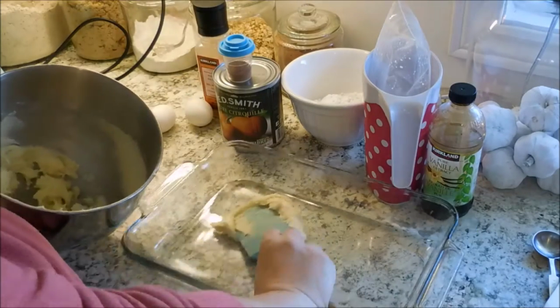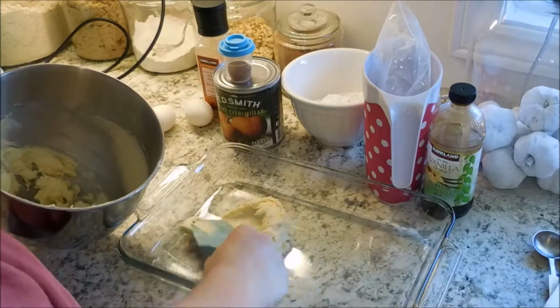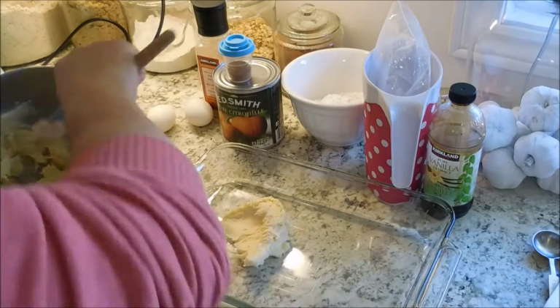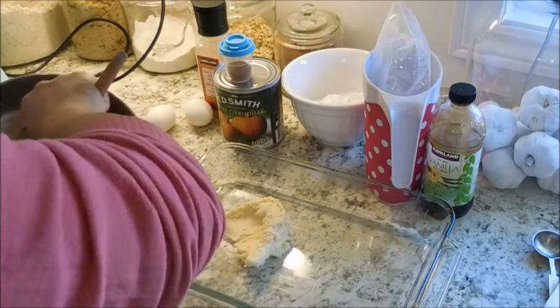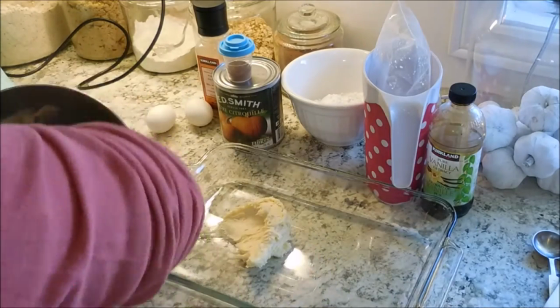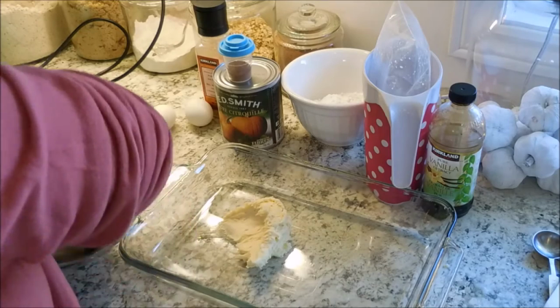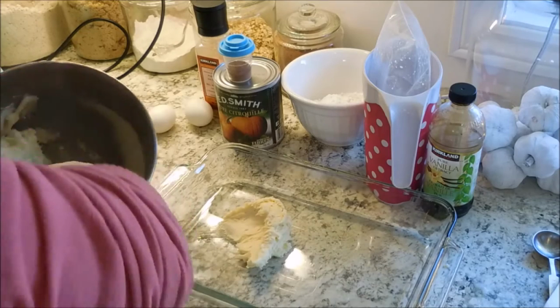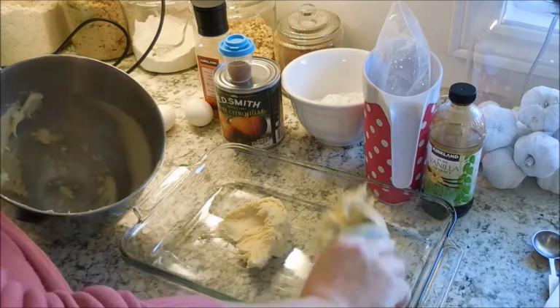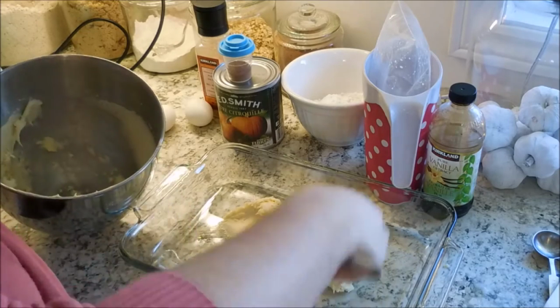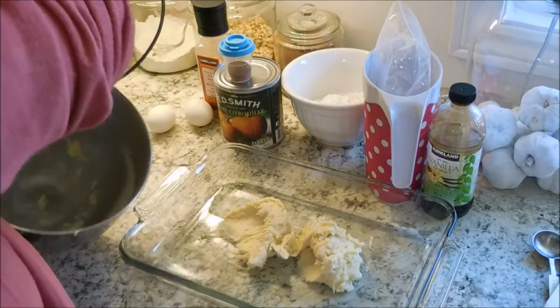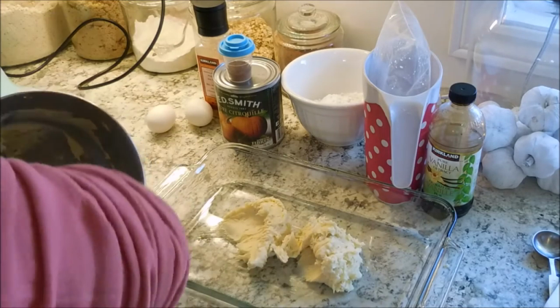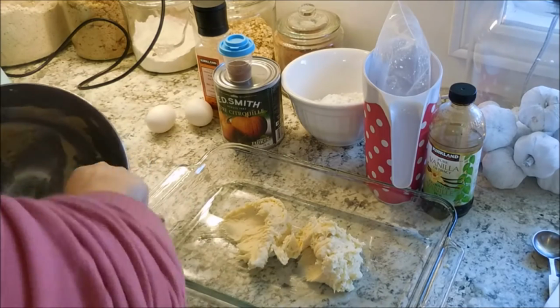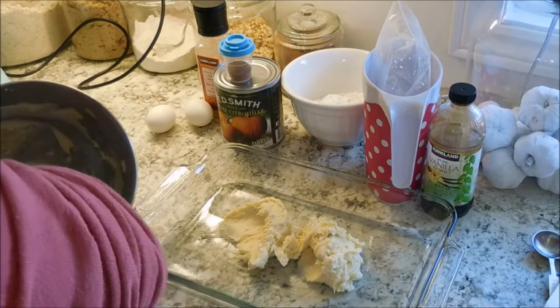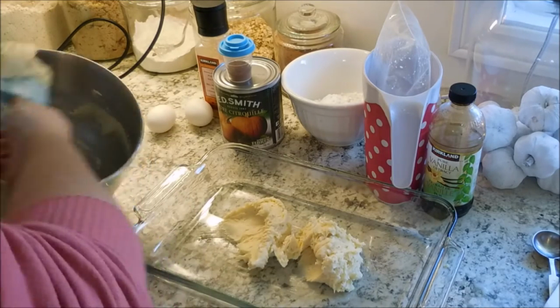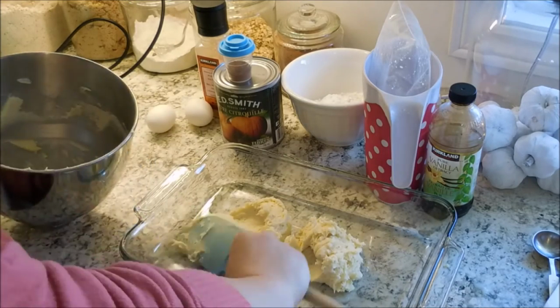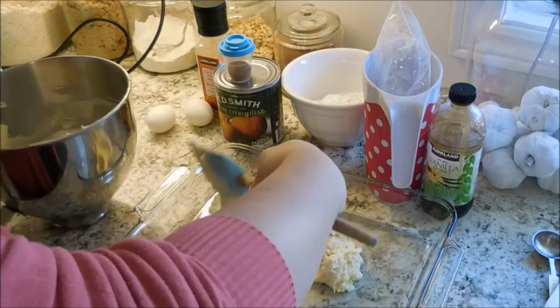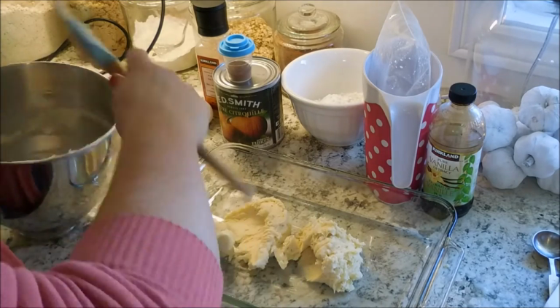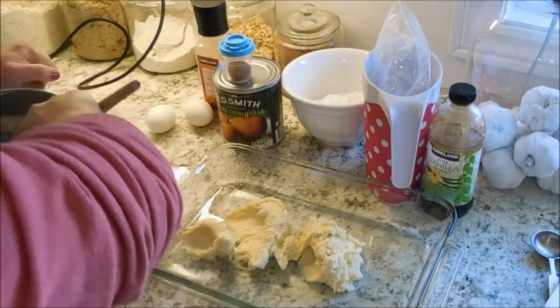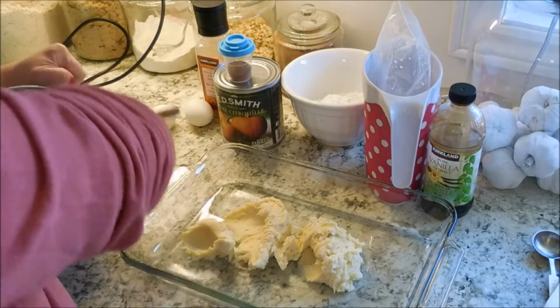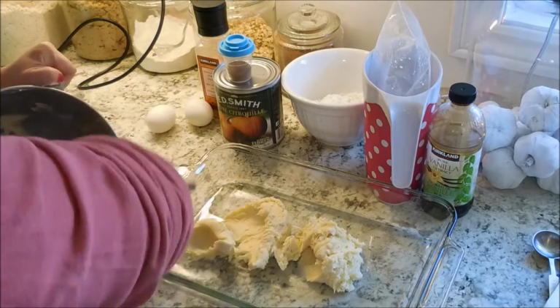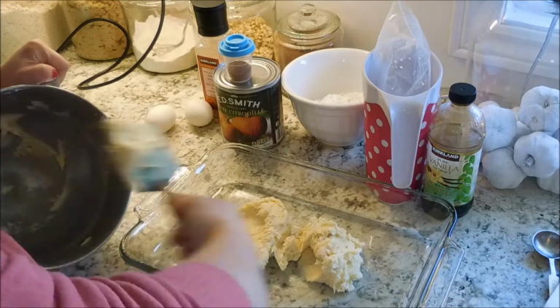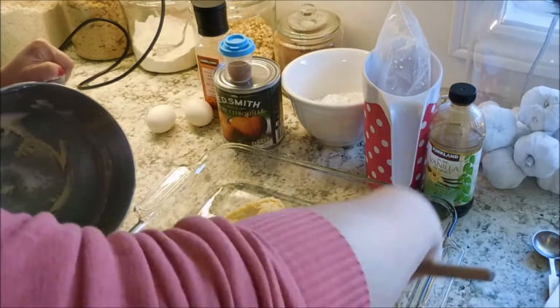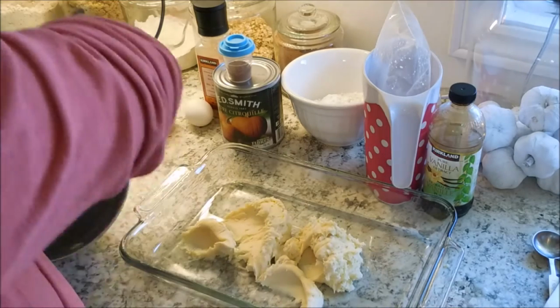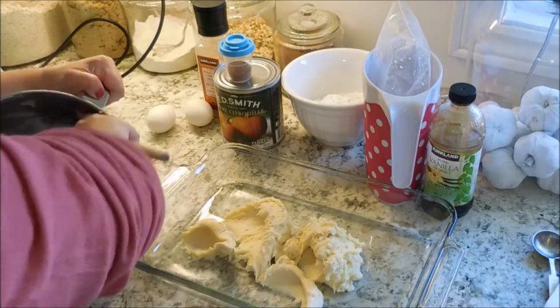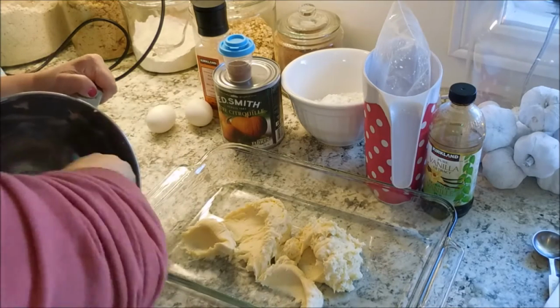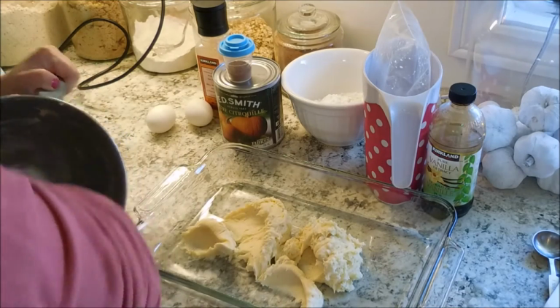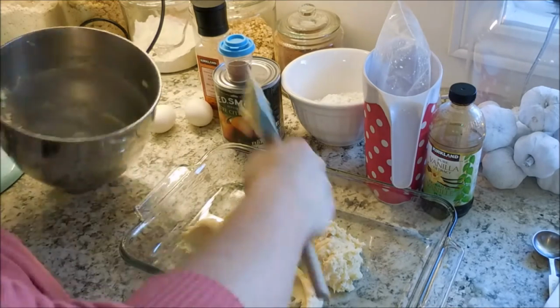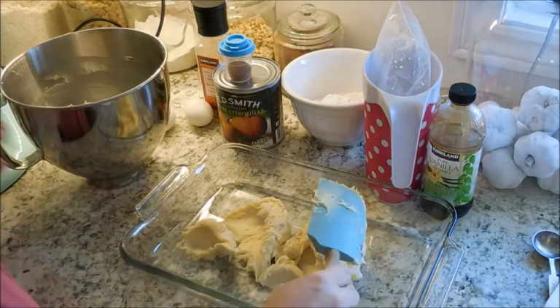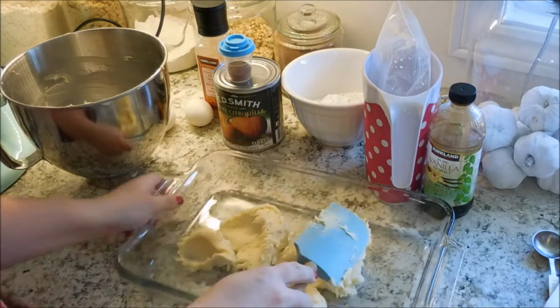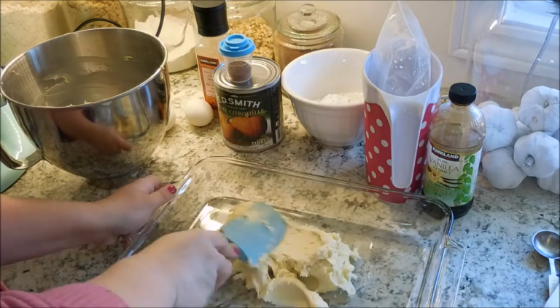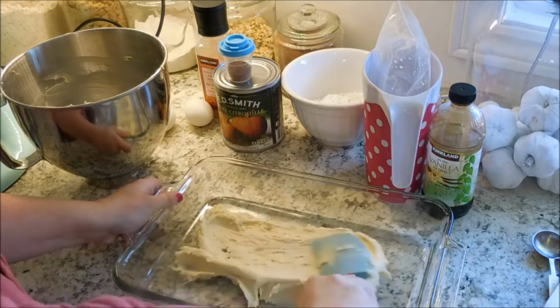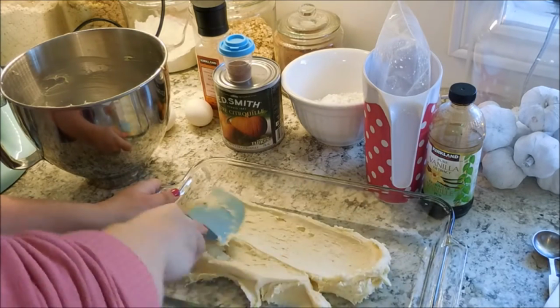Next, you are going to want to lay the batter out into a 9 by 13 inch pan, and you're just going to spread it thin.